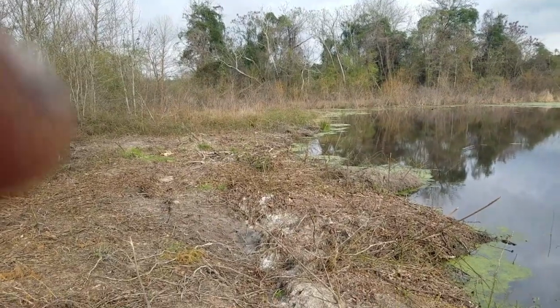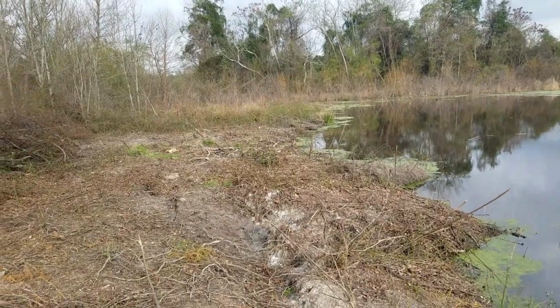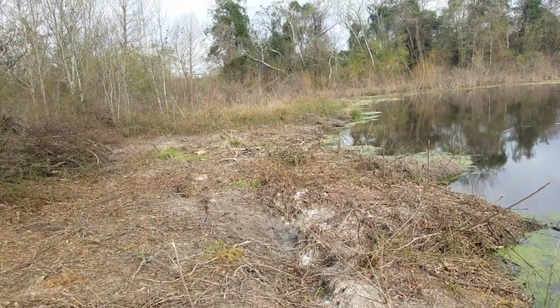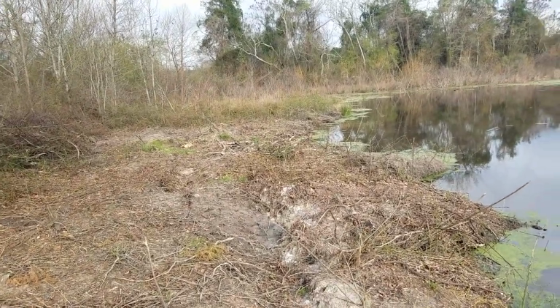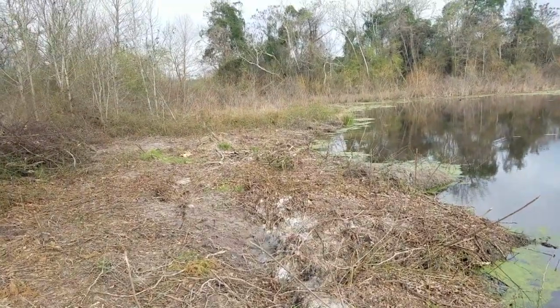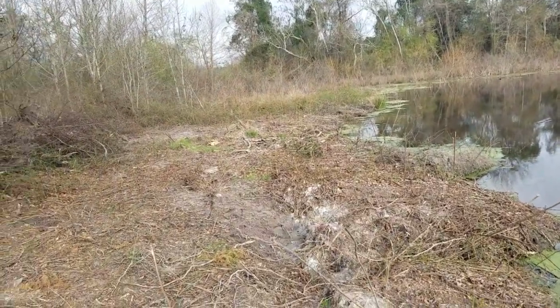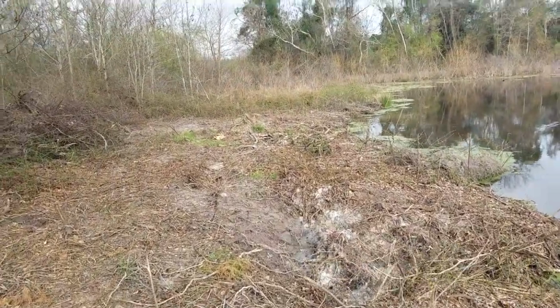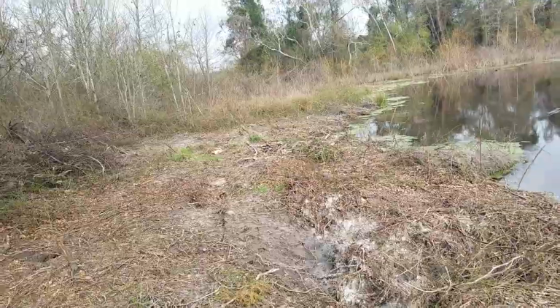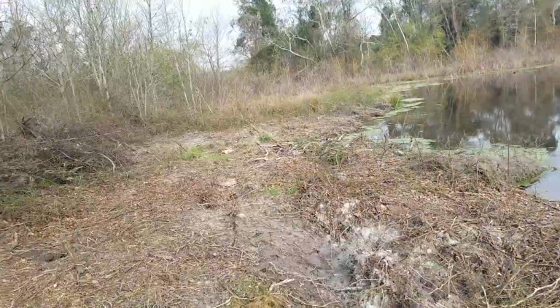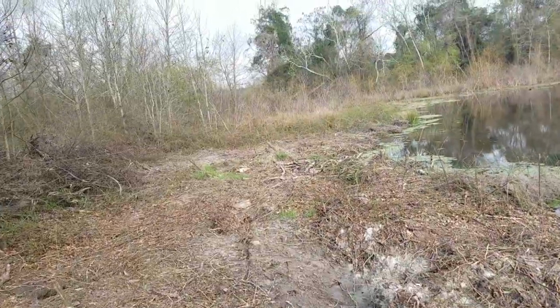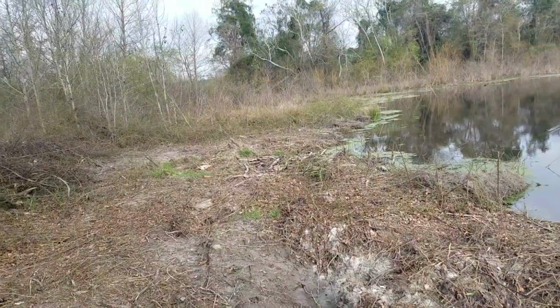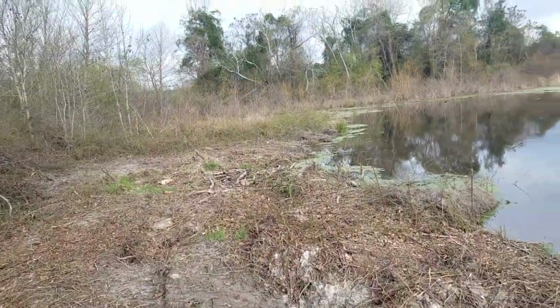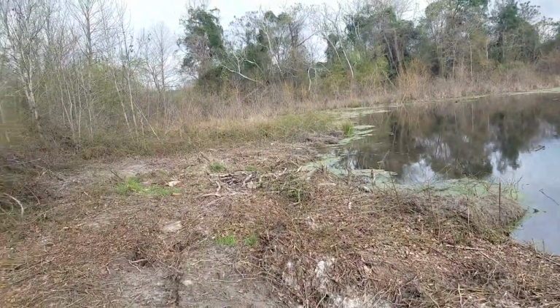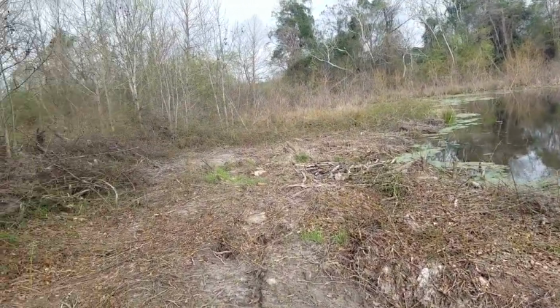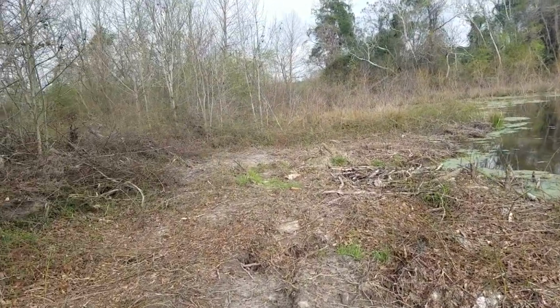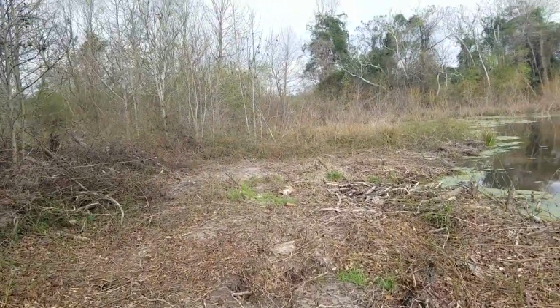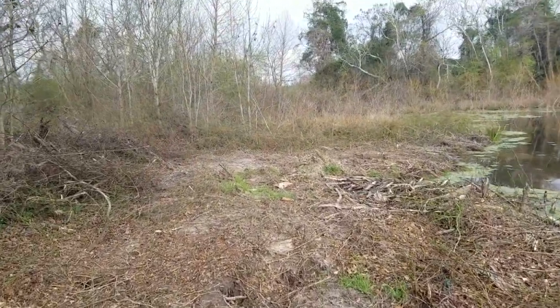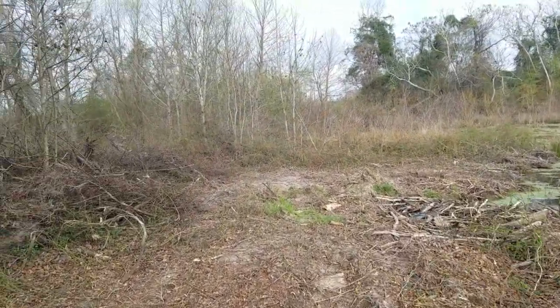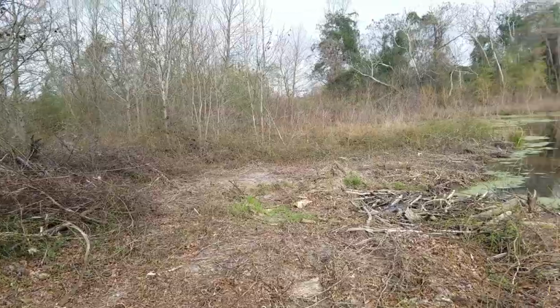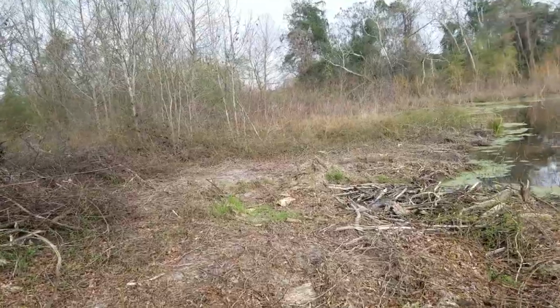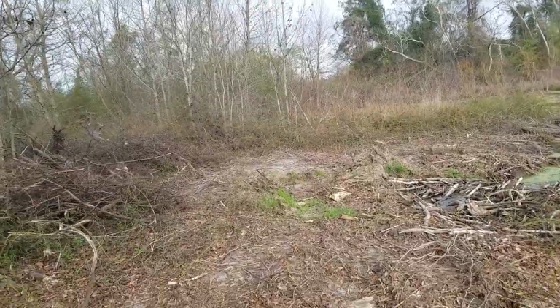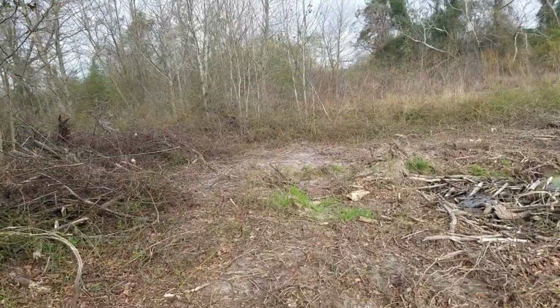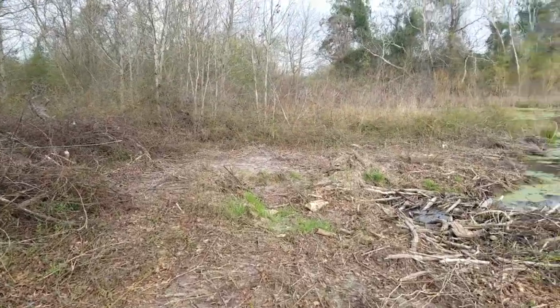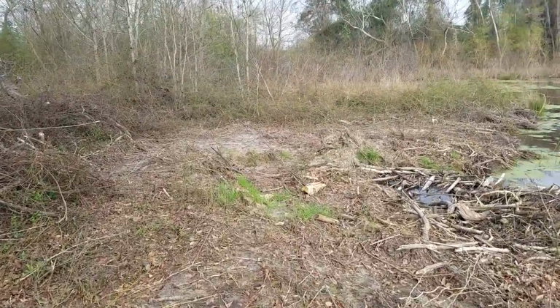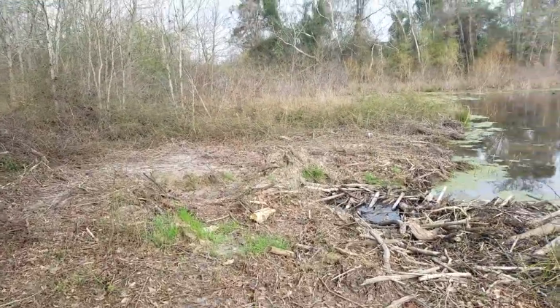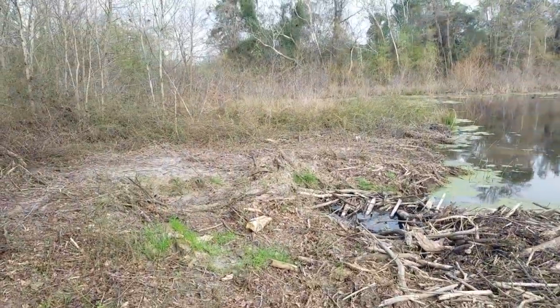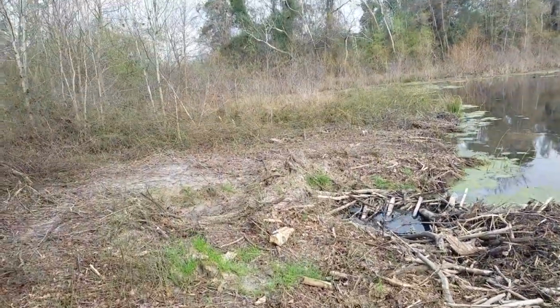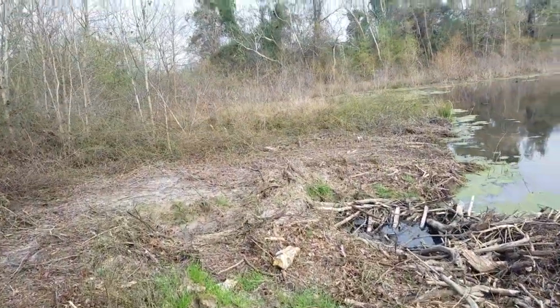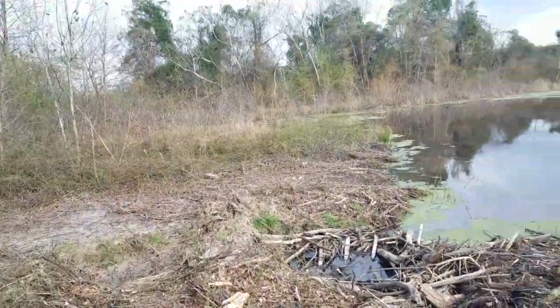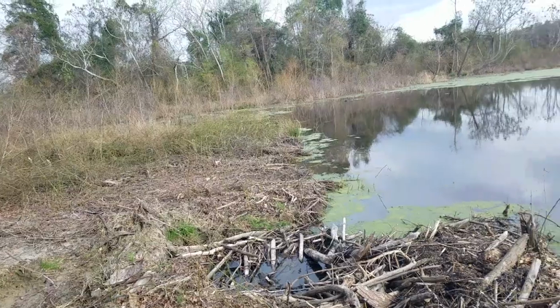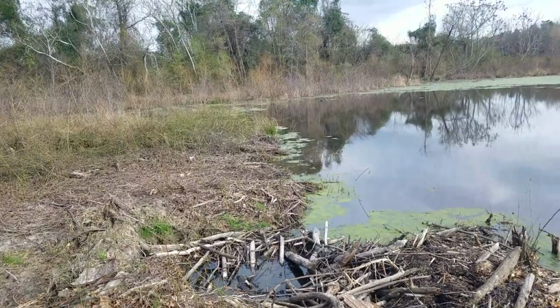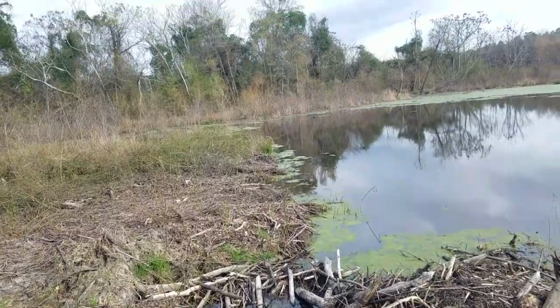I'm a mountain man, checking lines this morning at a different pond. Yesterday was my first set. I put out three 330 coni bears and two number five bridgers on drowning rigs.